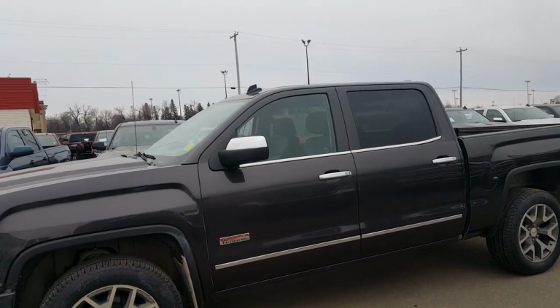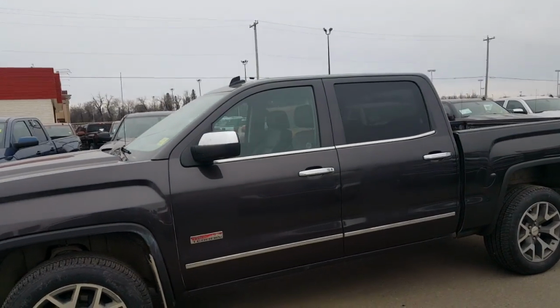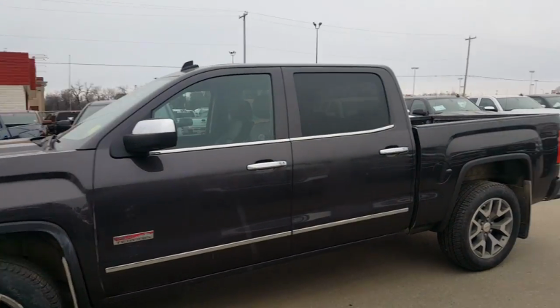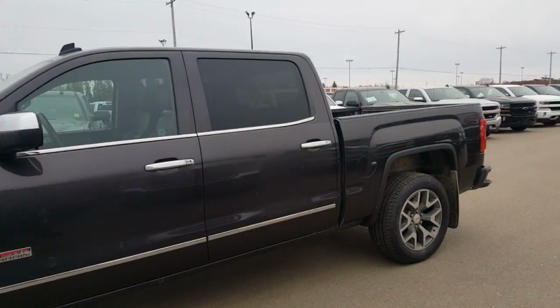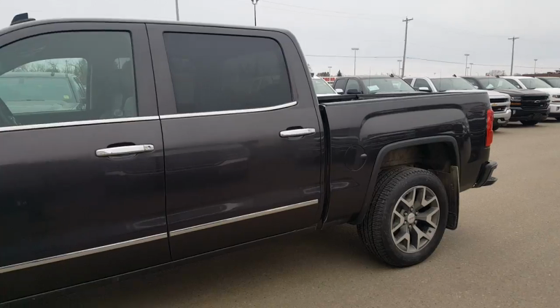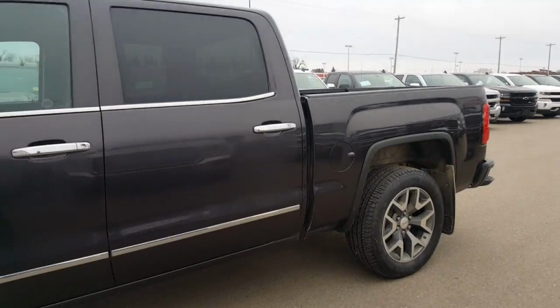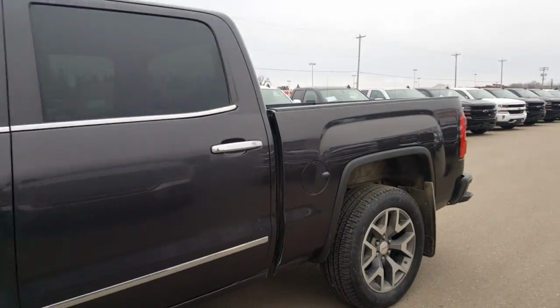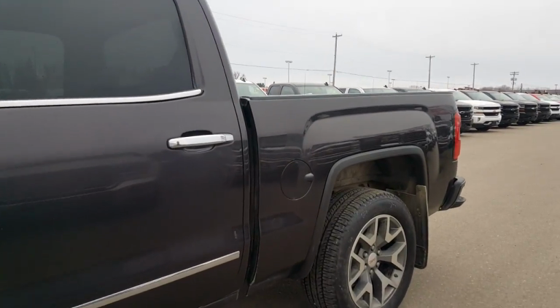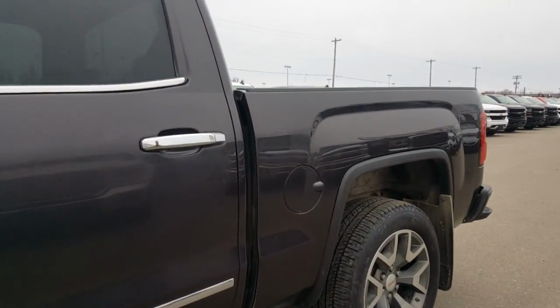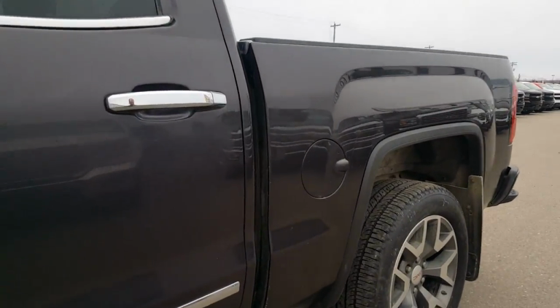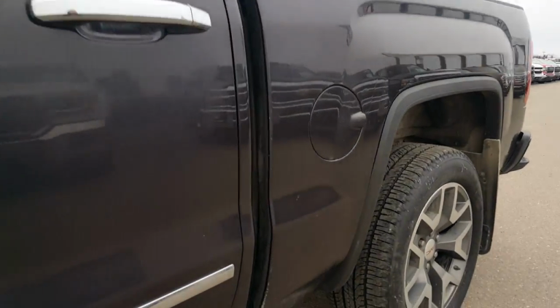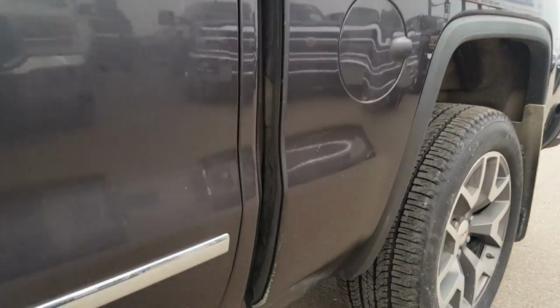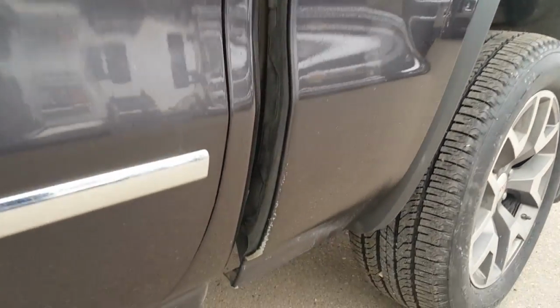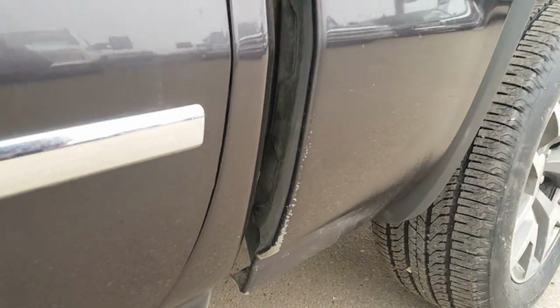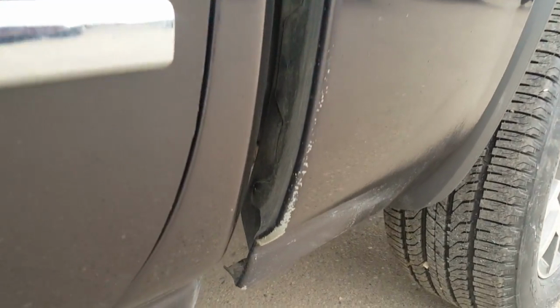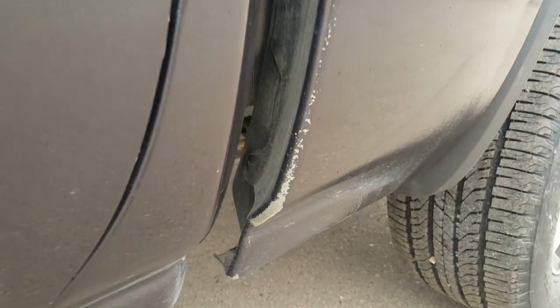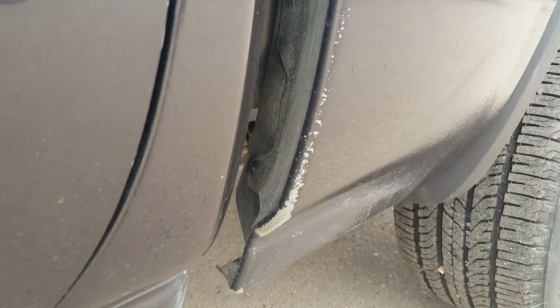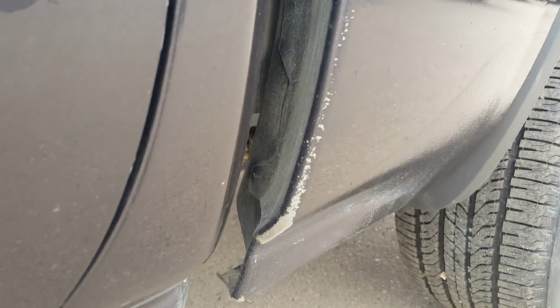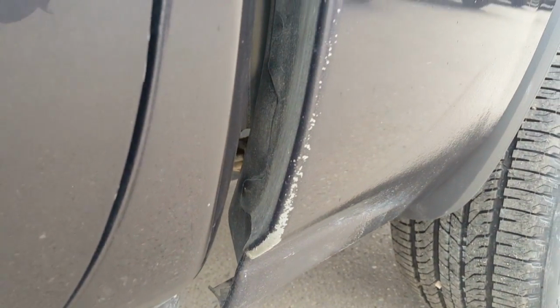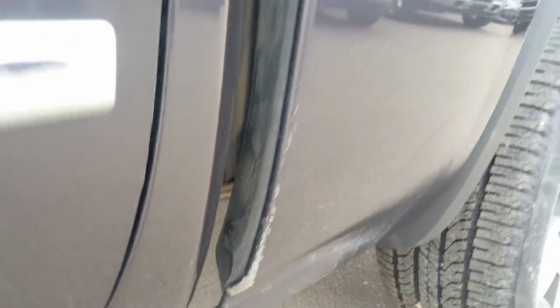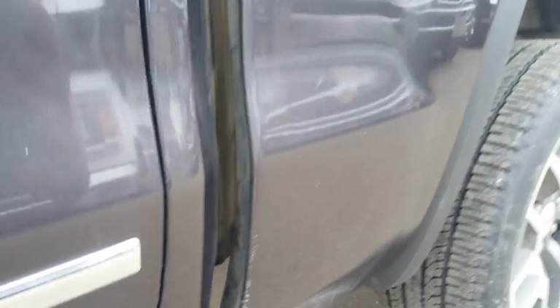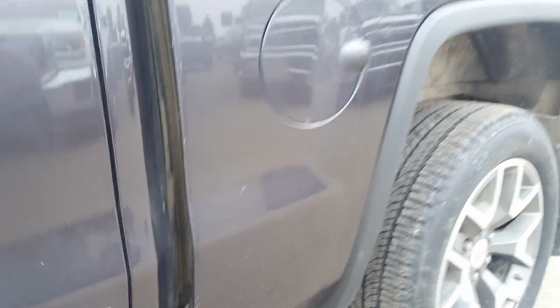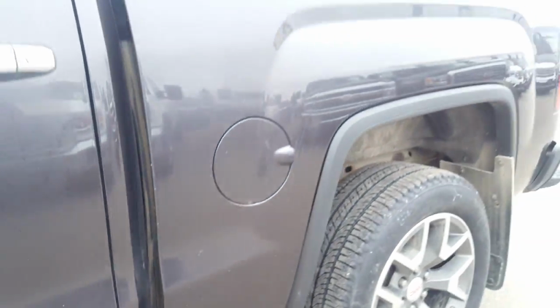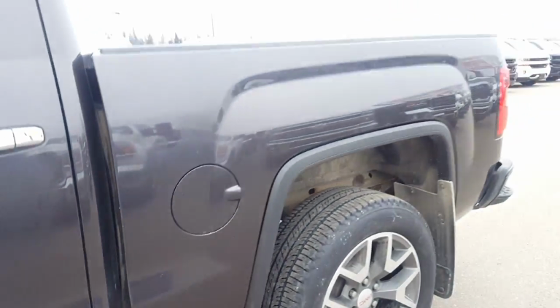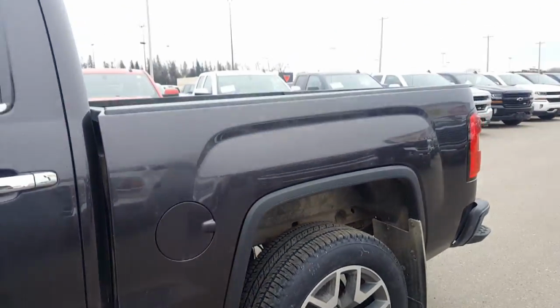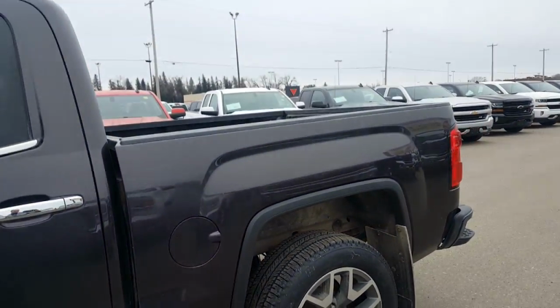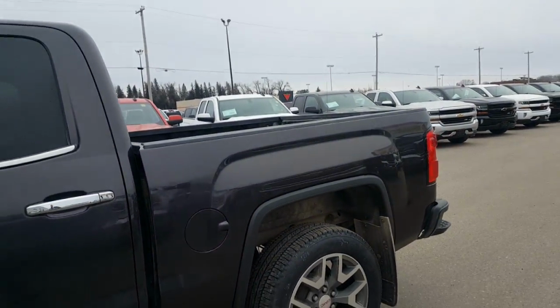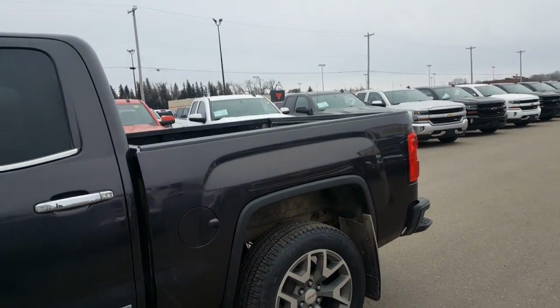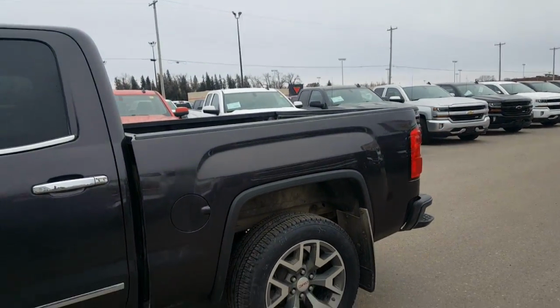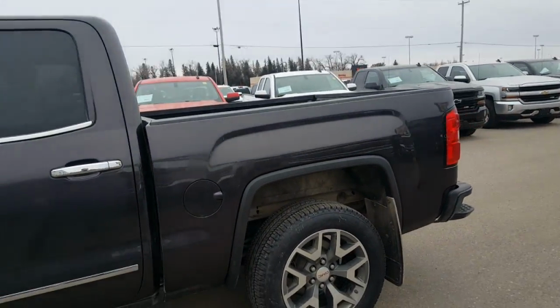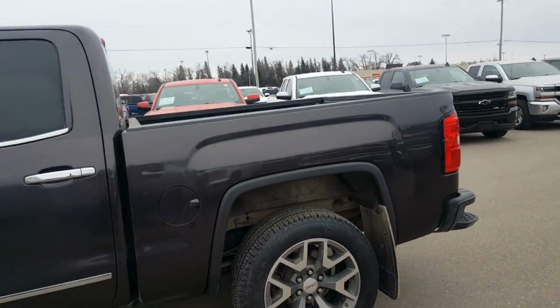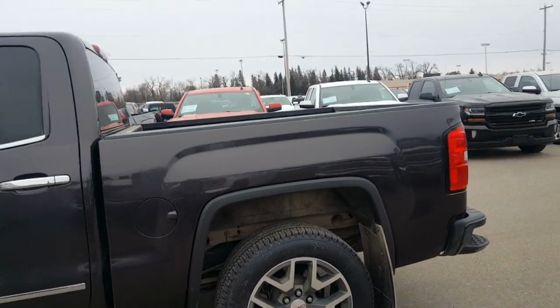Just looking around, I noticed there was a little bit of gravel rash just under by this rear dog leg, just in the back bottom corner. Panels appear to be in good shape.